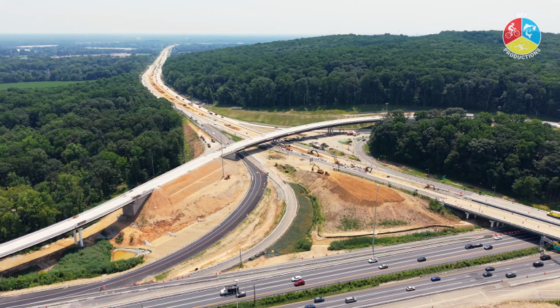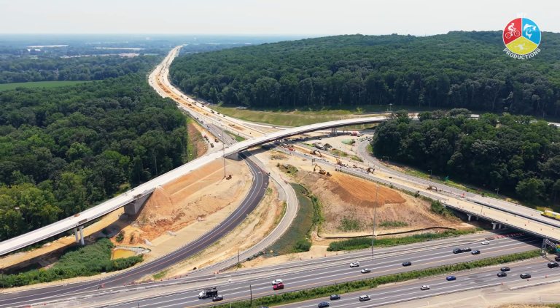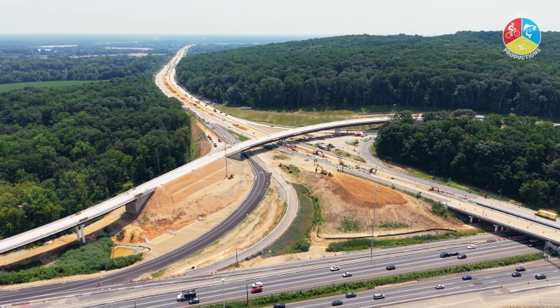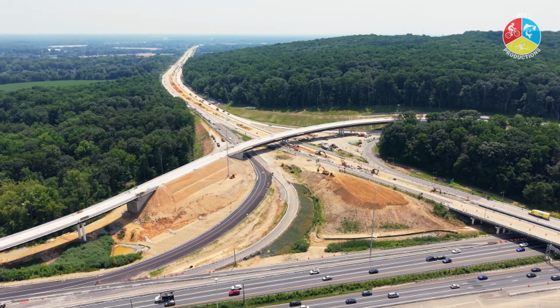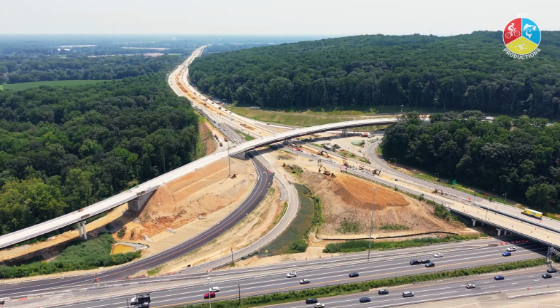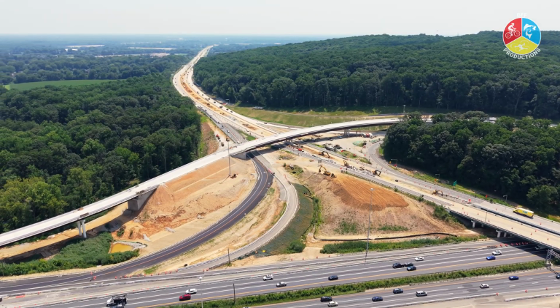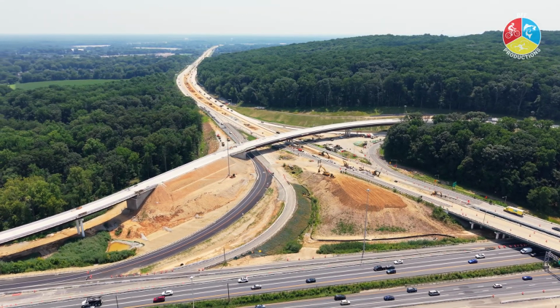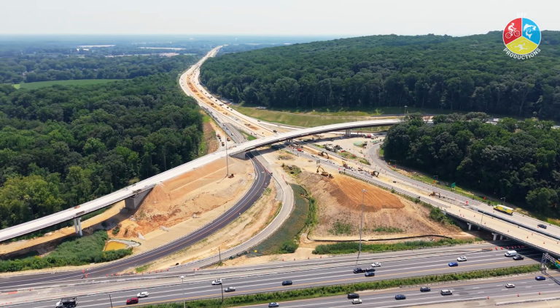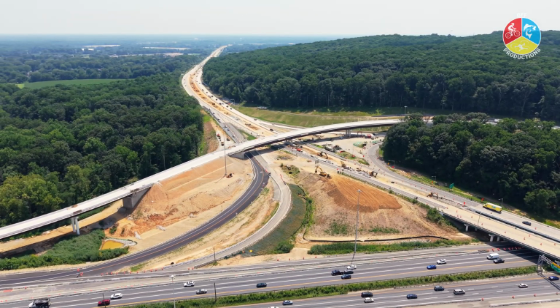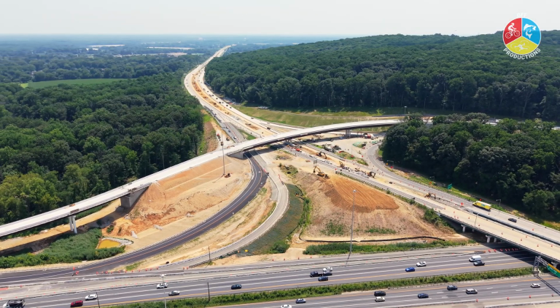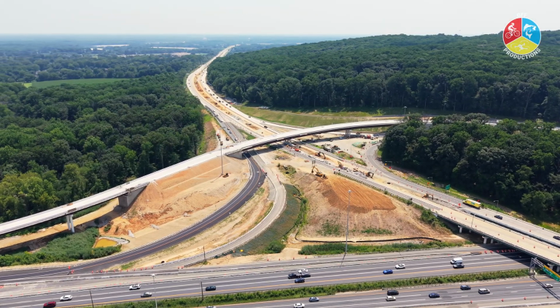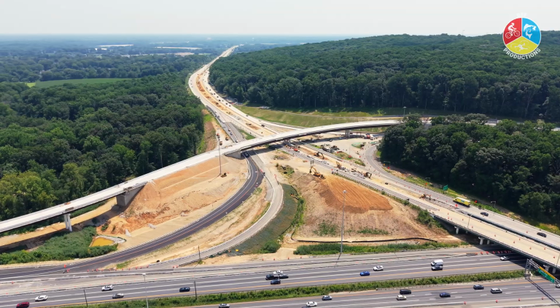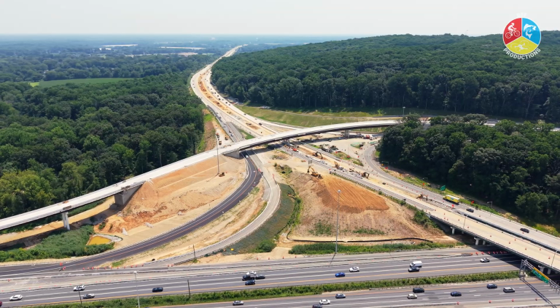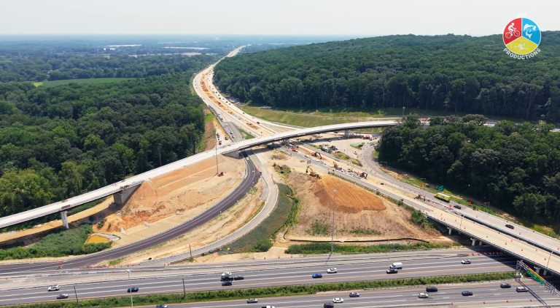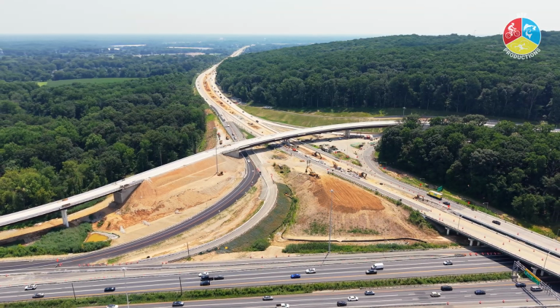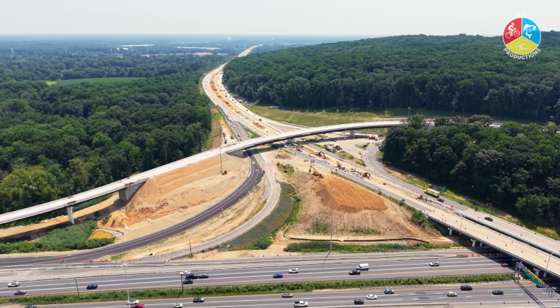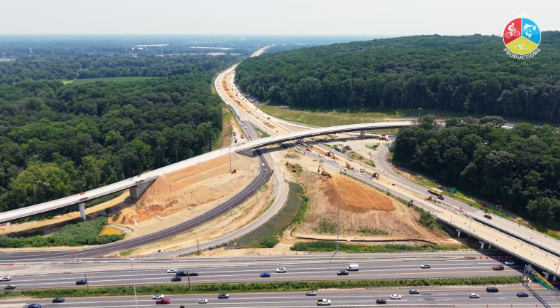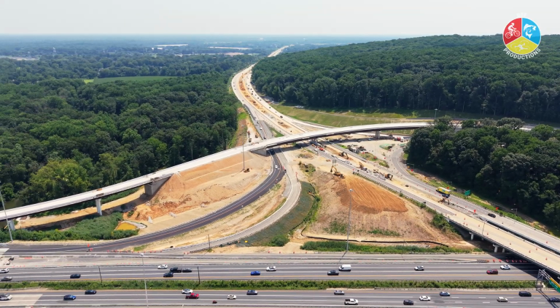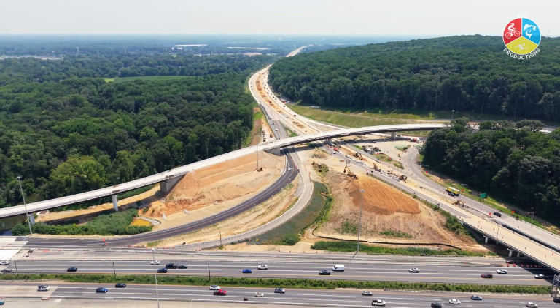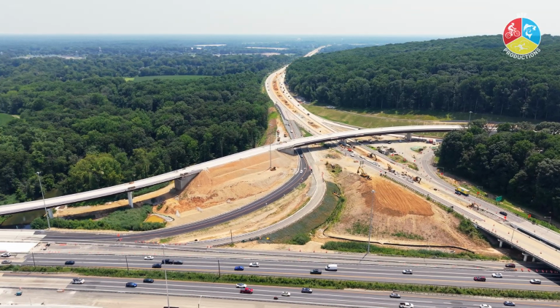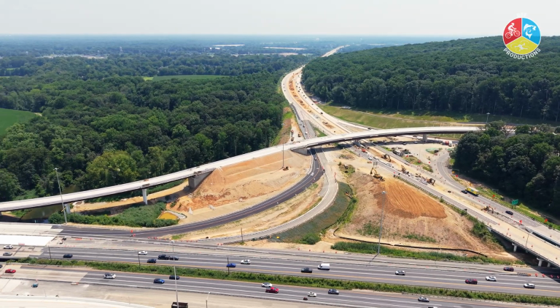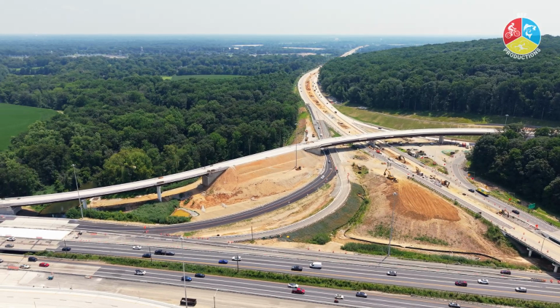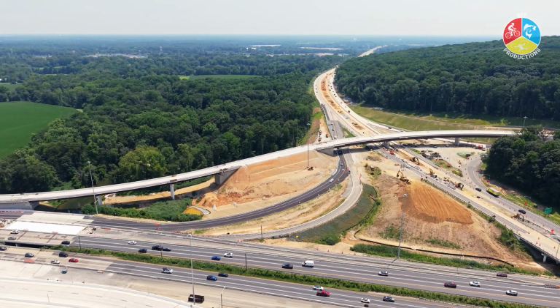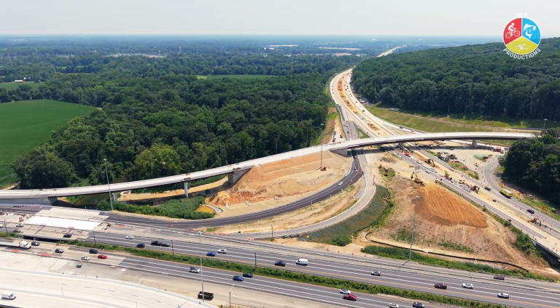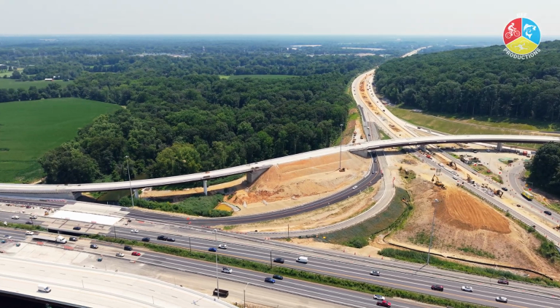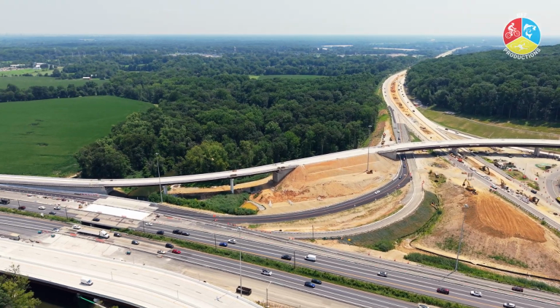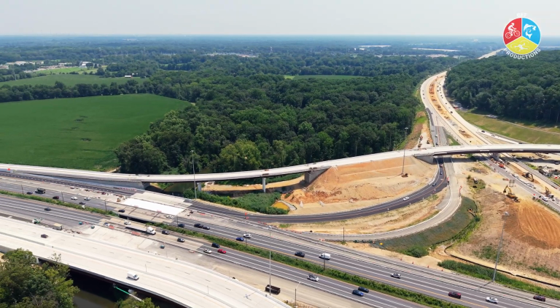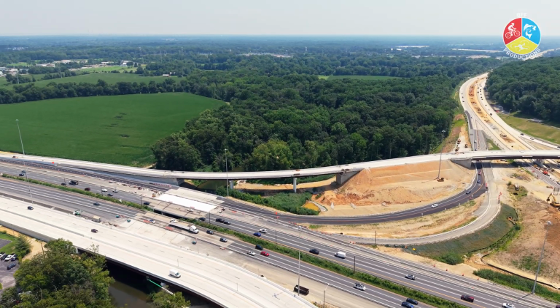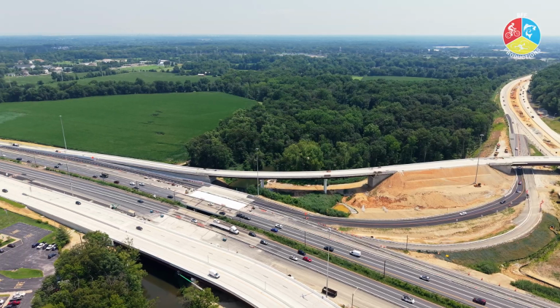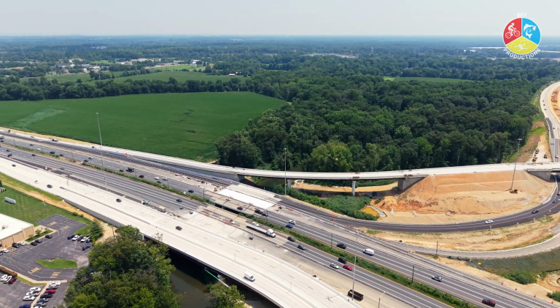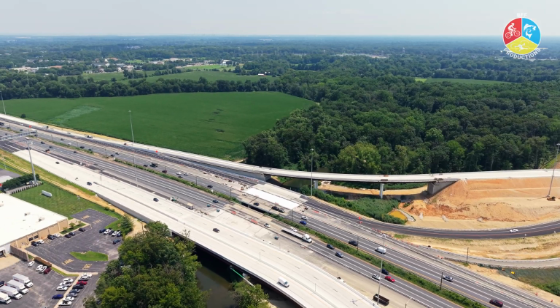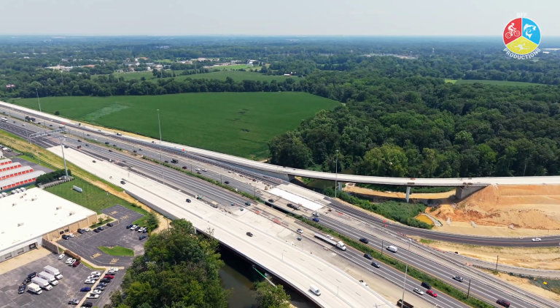Drivers should also expect intermittent ramp and lane closures throughout this summer, as construction continues around the clock. Weekly updates are posted by DelDOT to help drivers plan ahead.